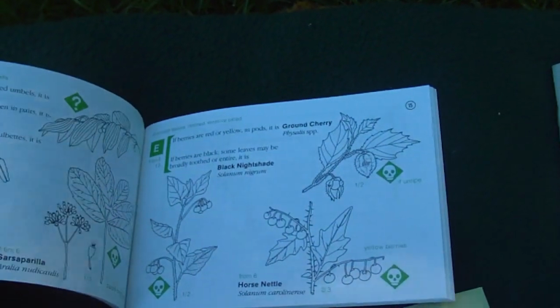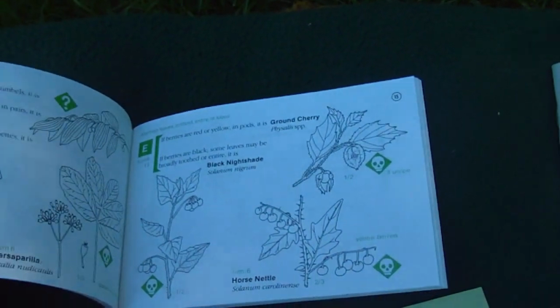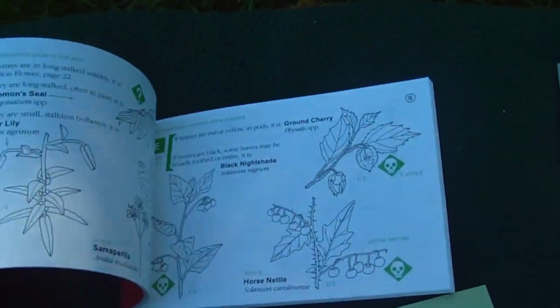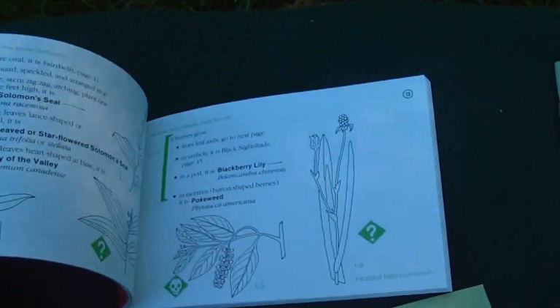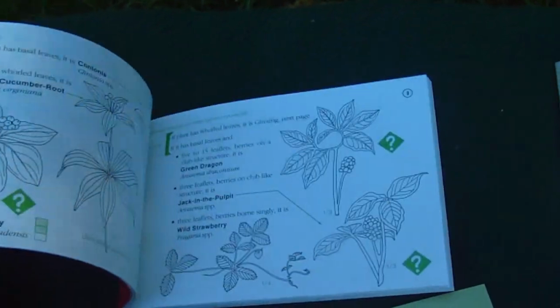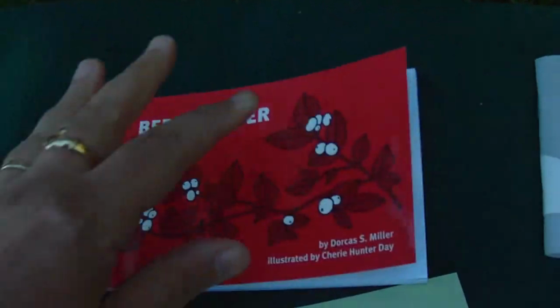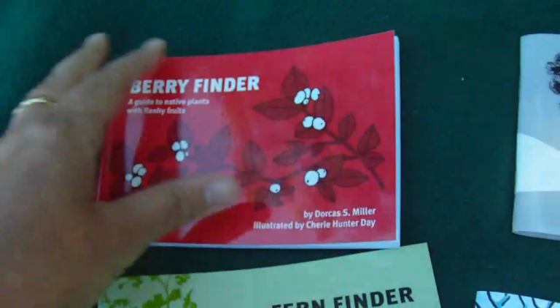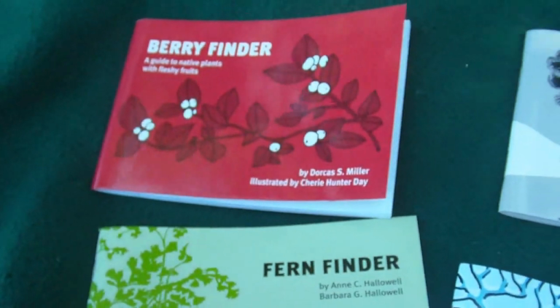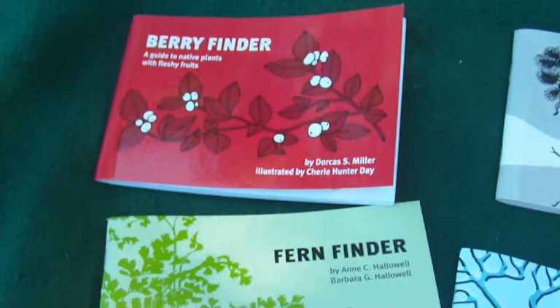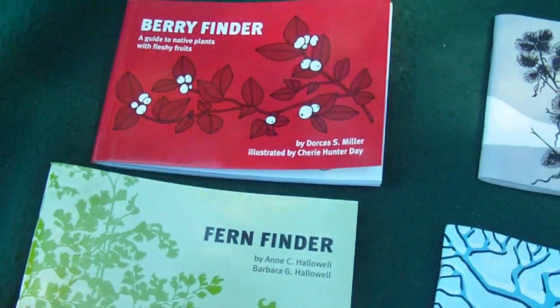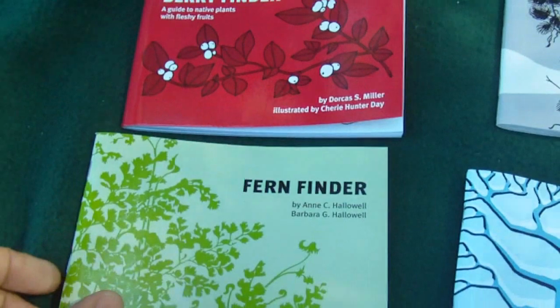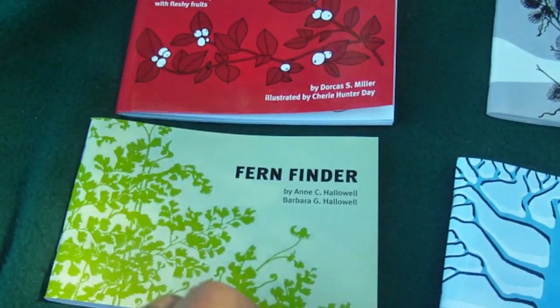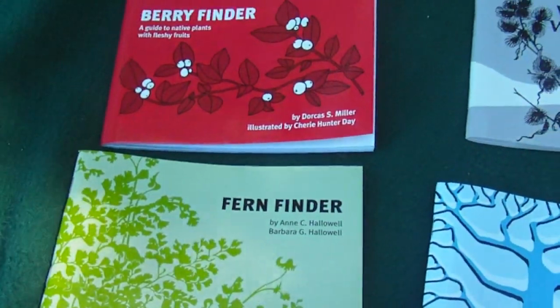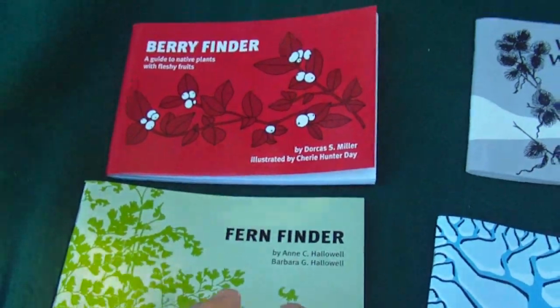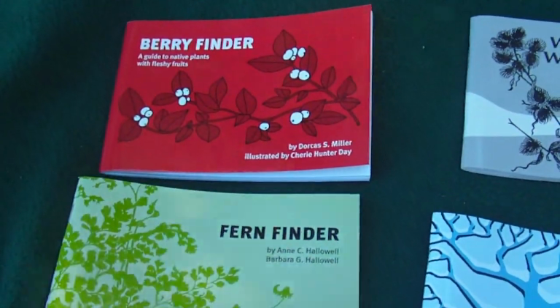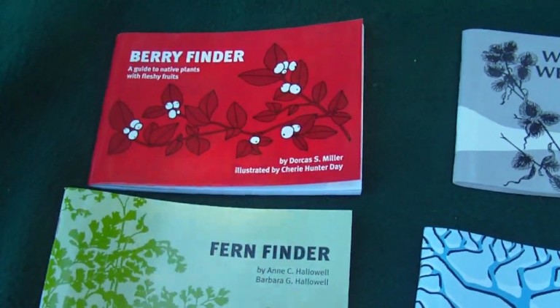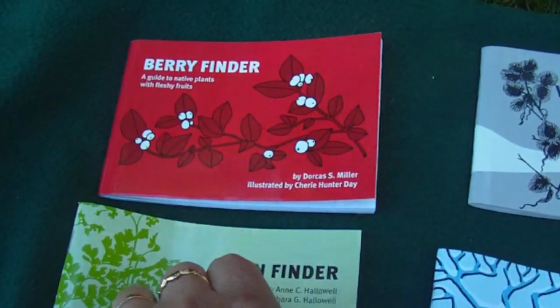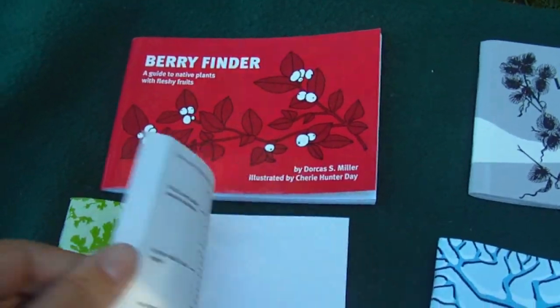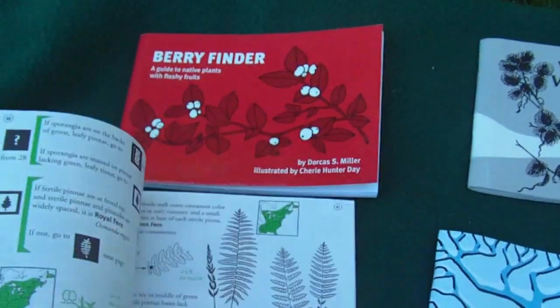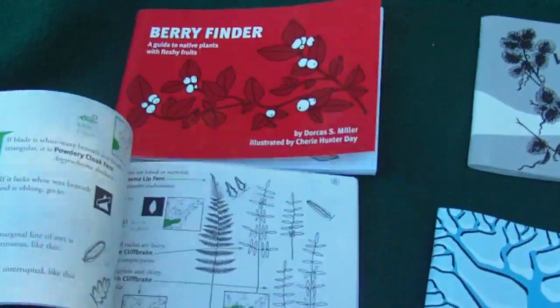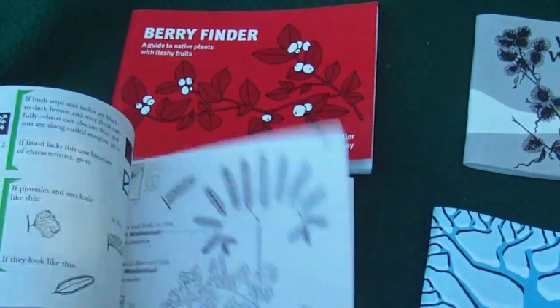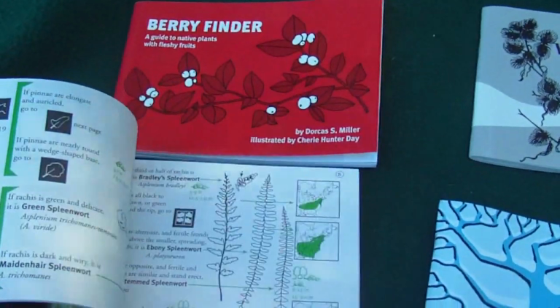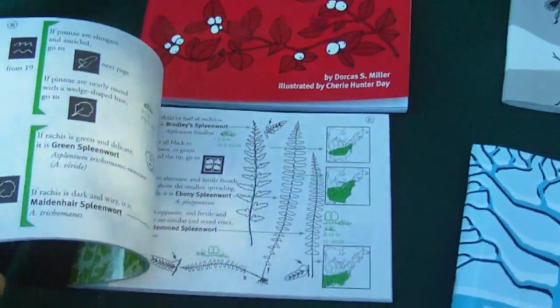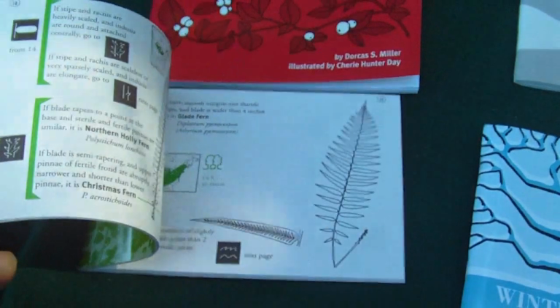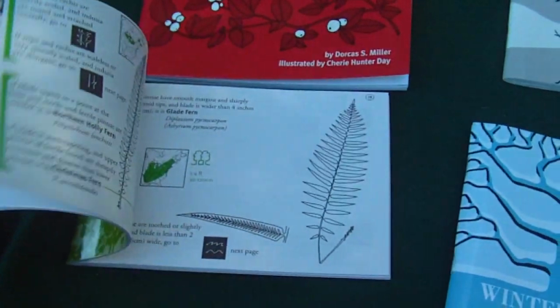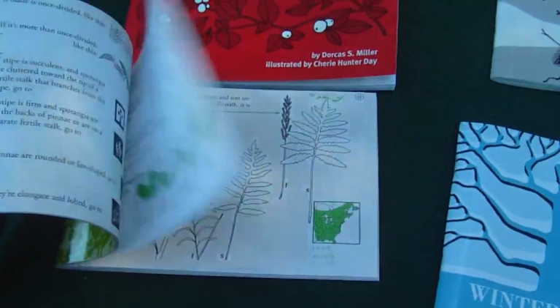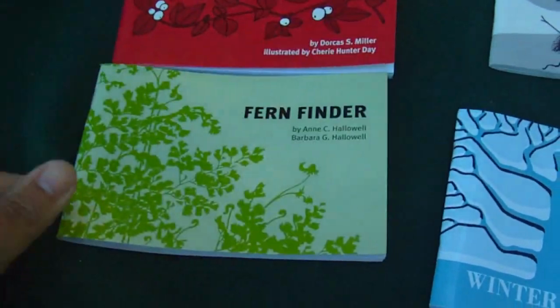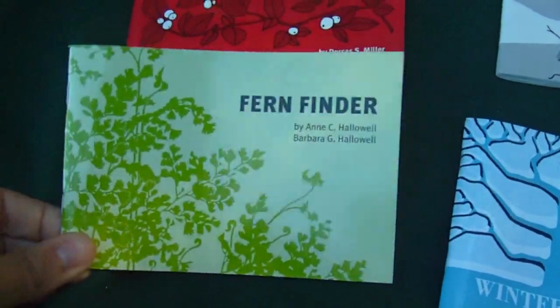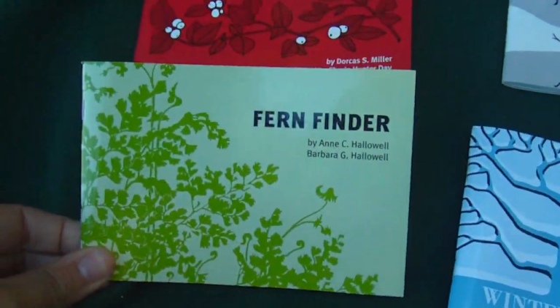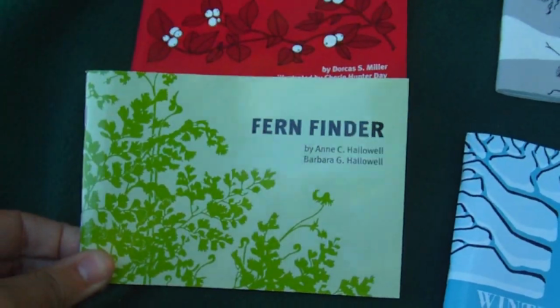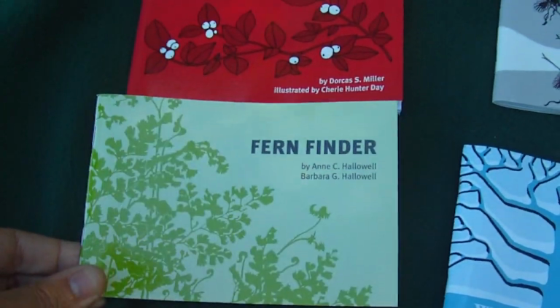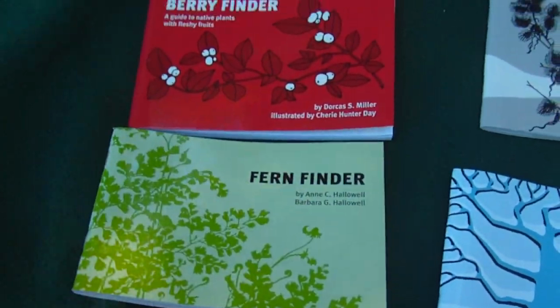They break it down into little keys to help you easily identify the plants. I absolutely love ferns — I just find them so magical. They're just such a great plant.